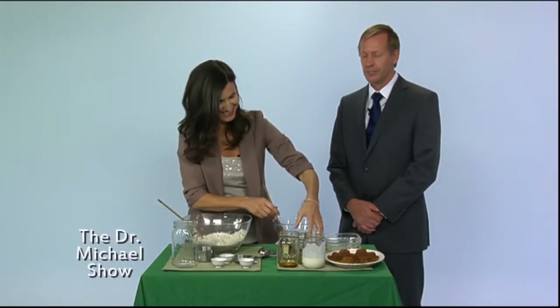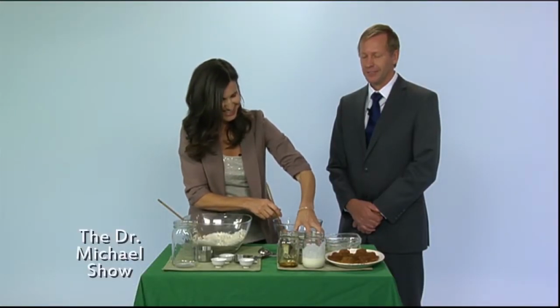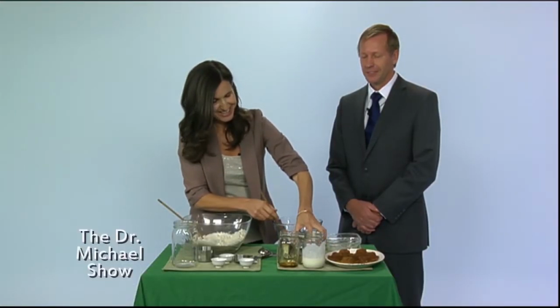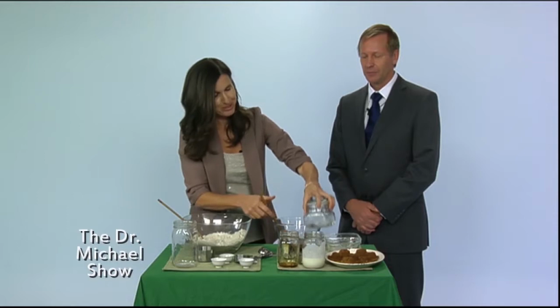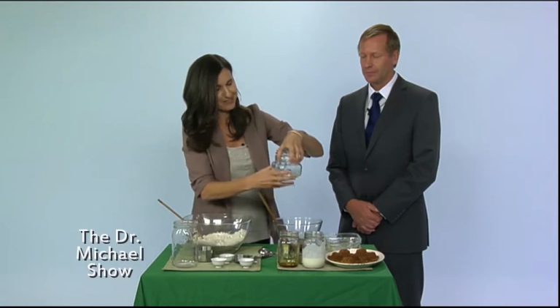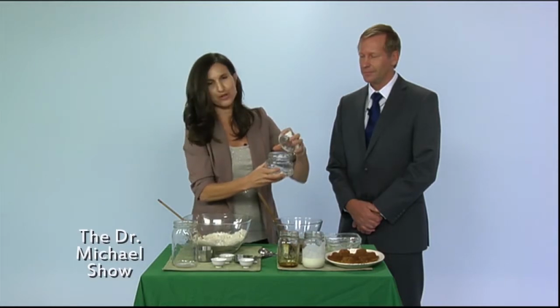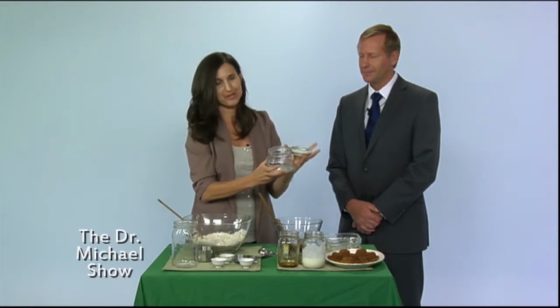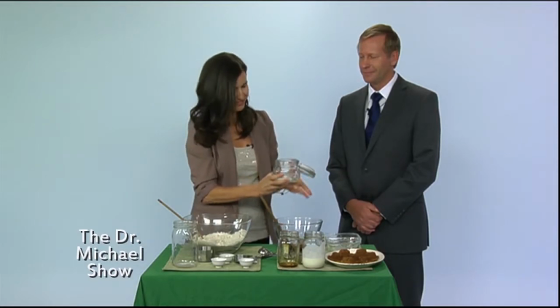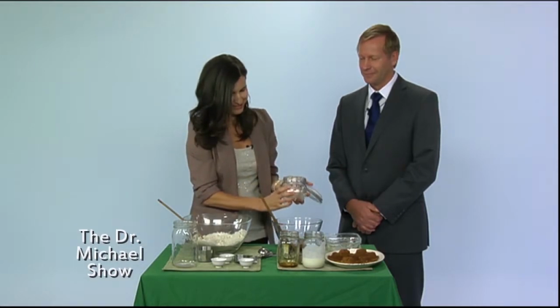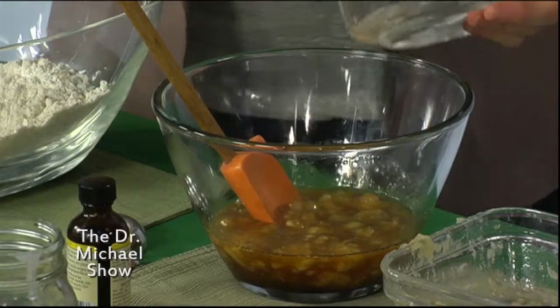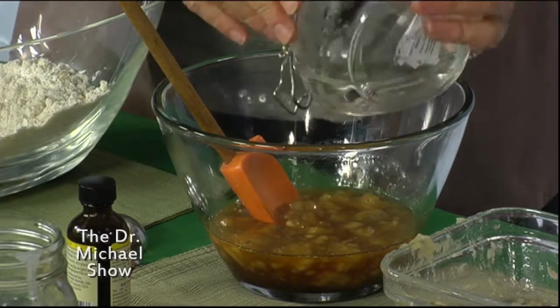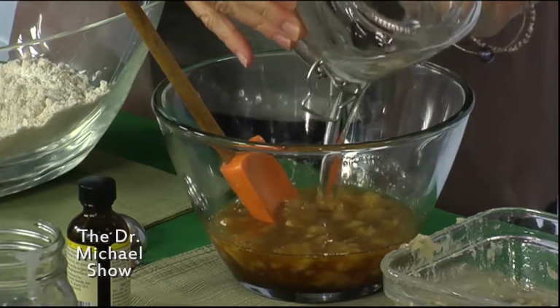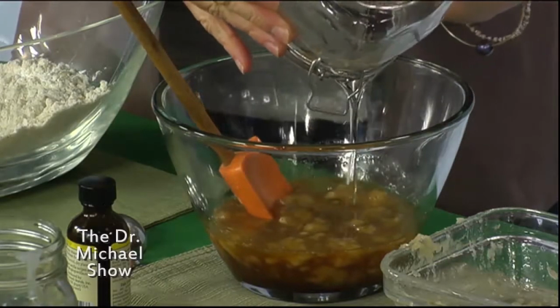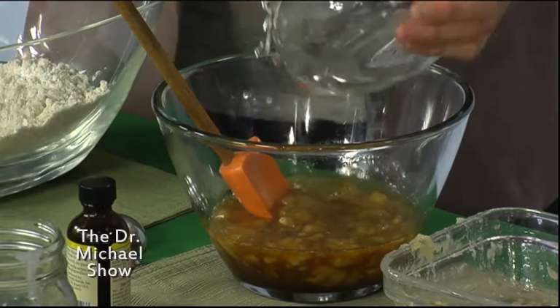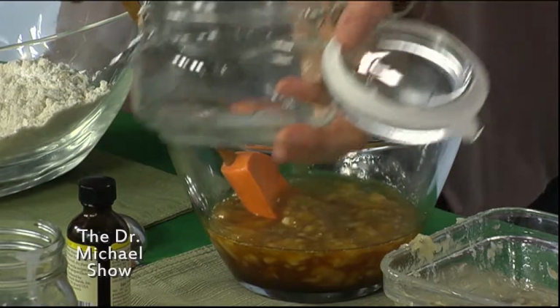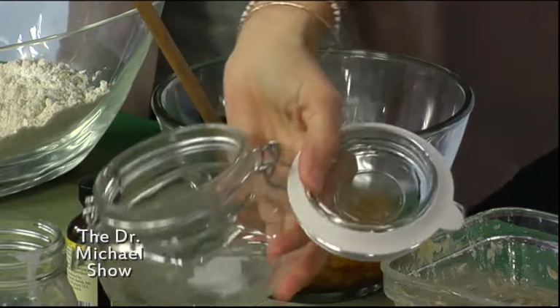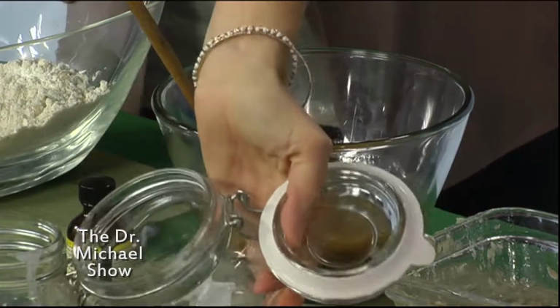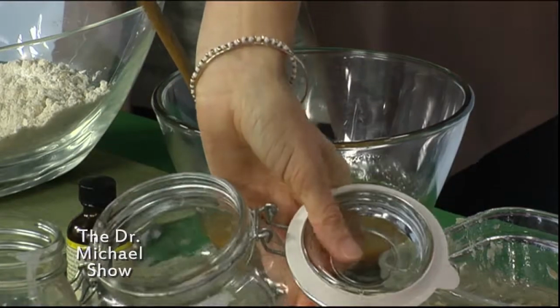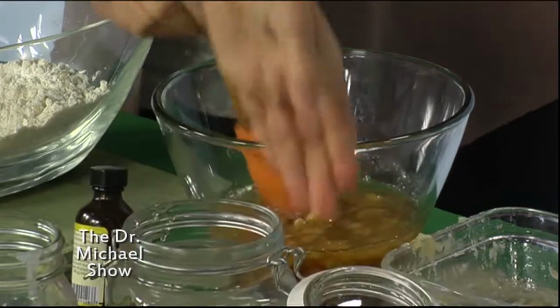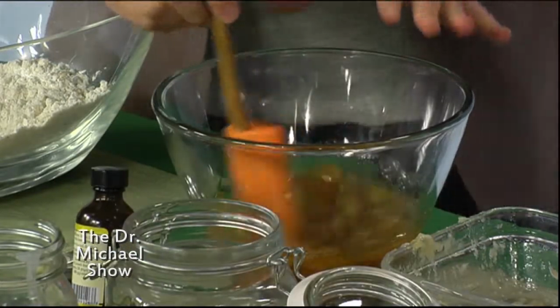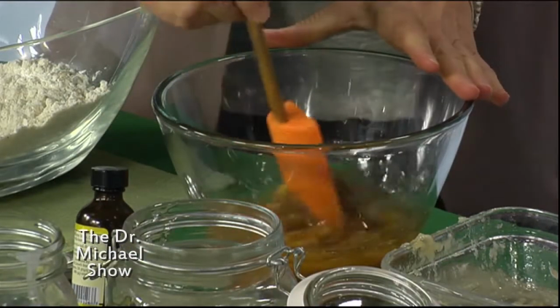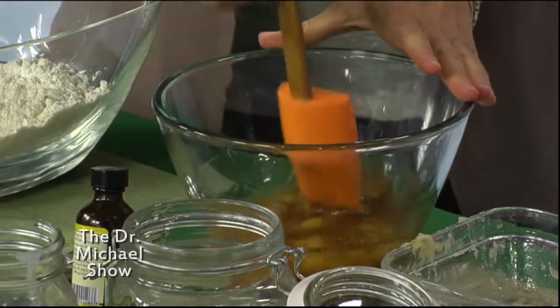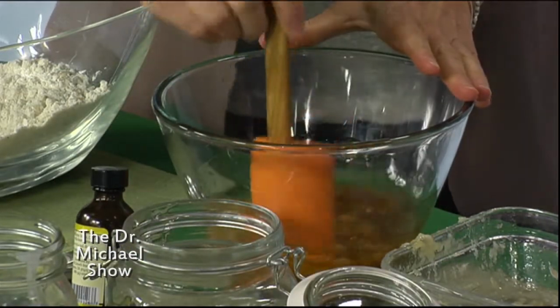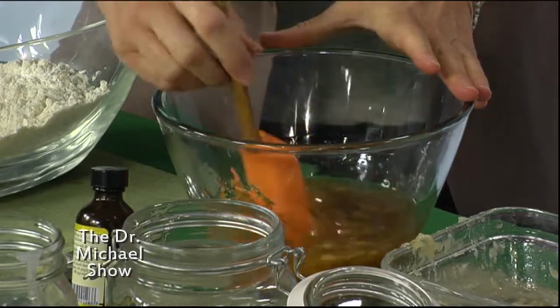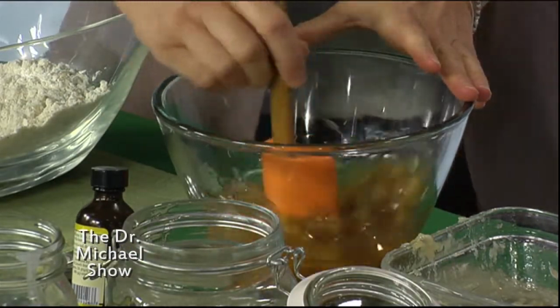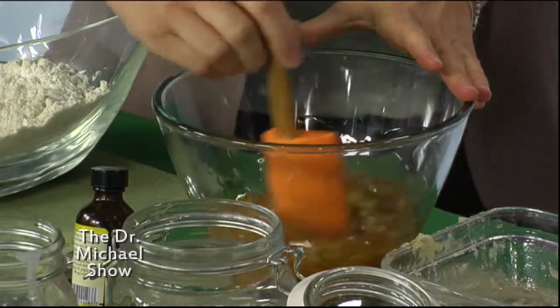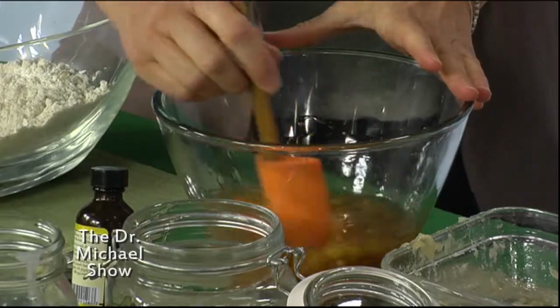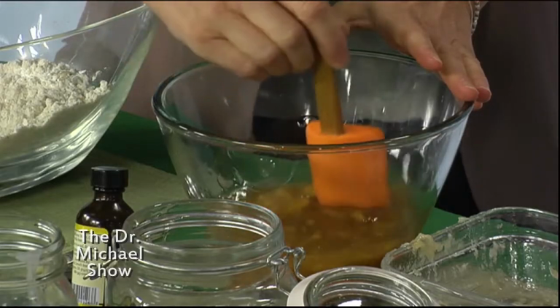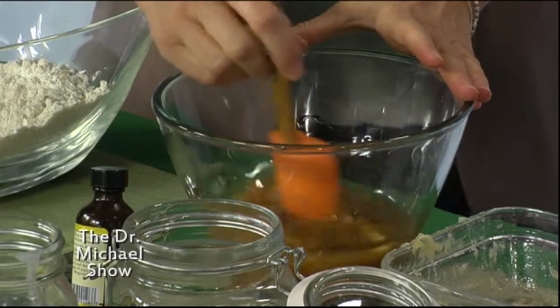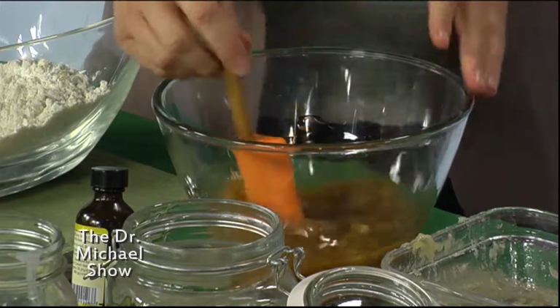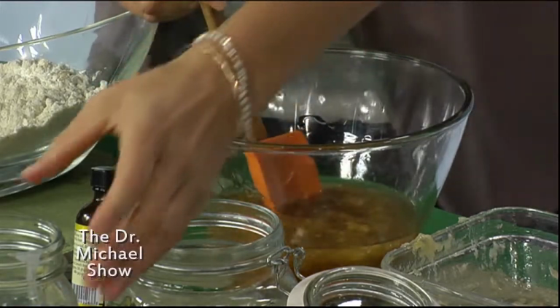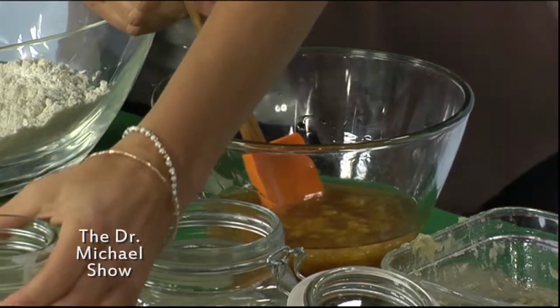Then we're gonna do a half cup of coconut oil. This adds even more nutrition because it's very good for you — good for your heart, and antifungal and antibacterial.